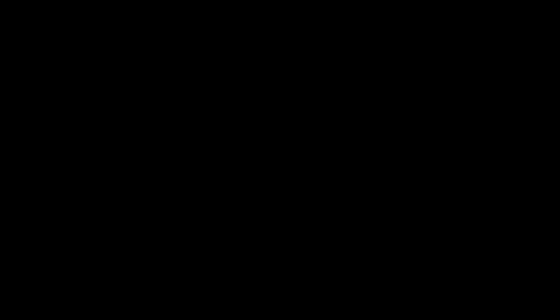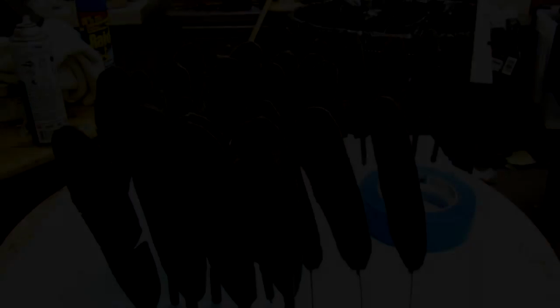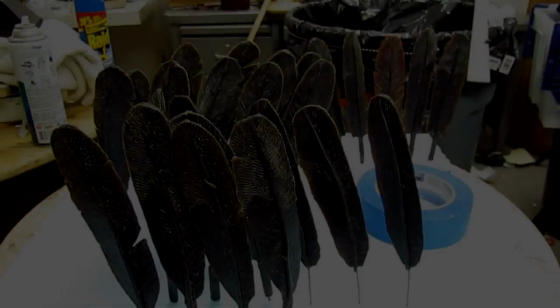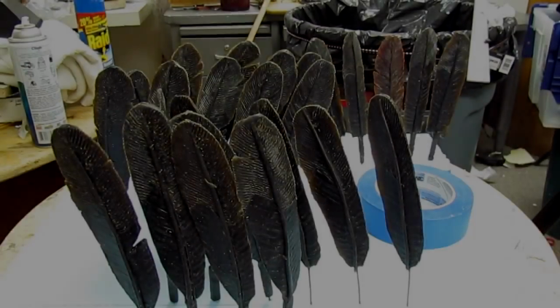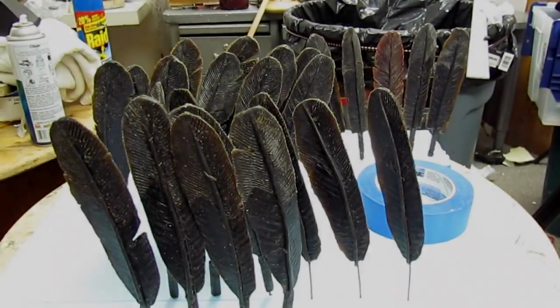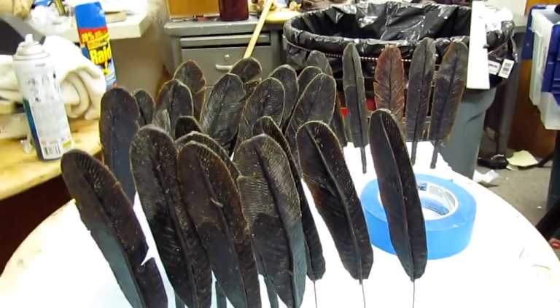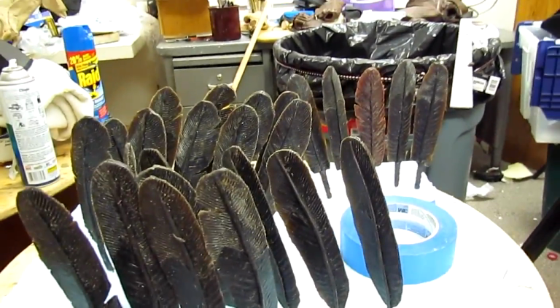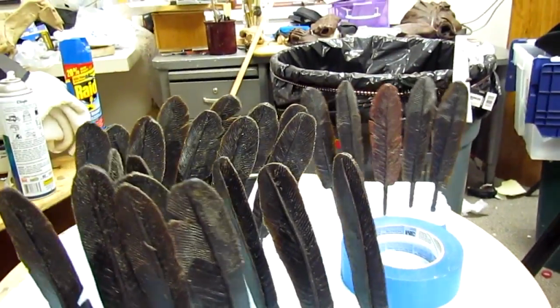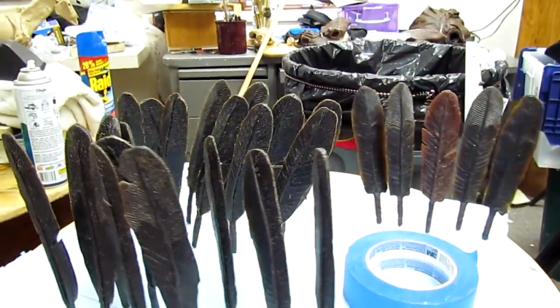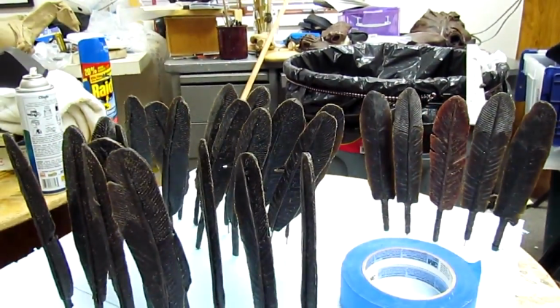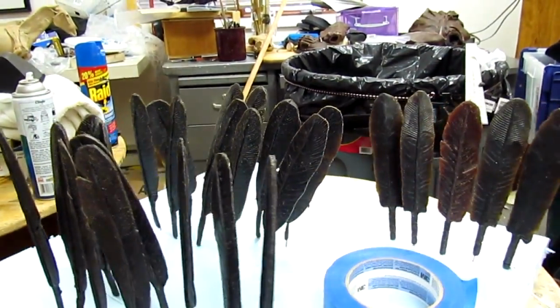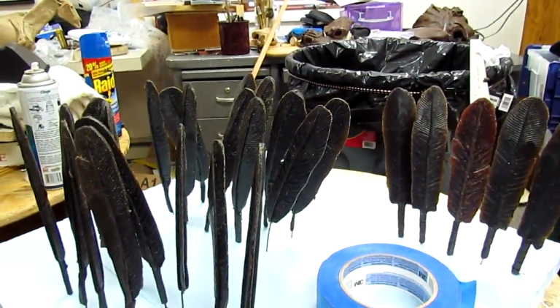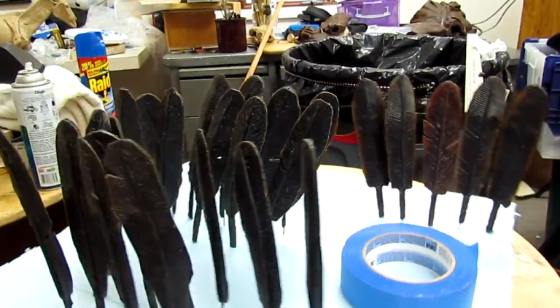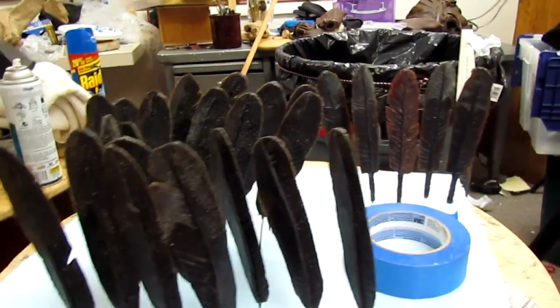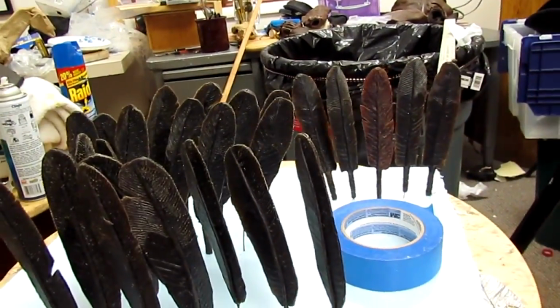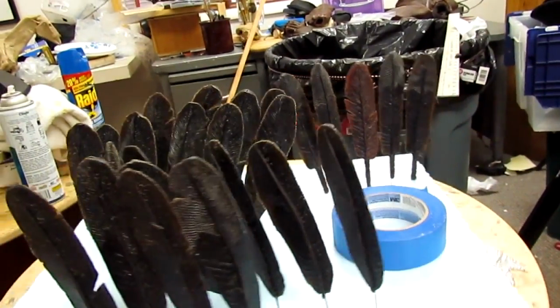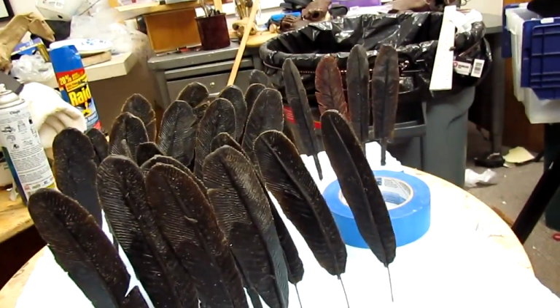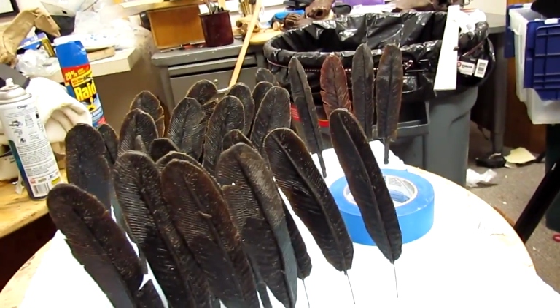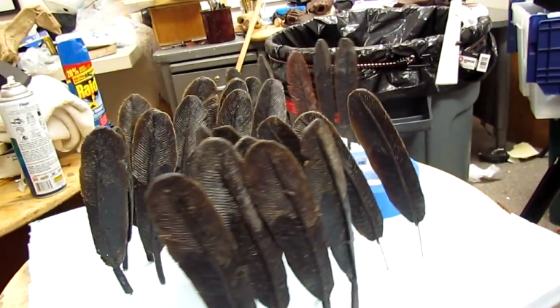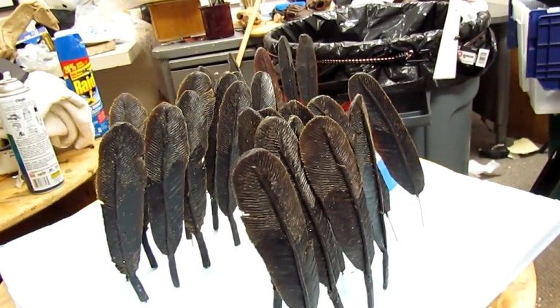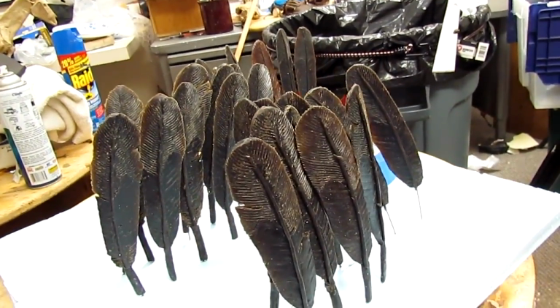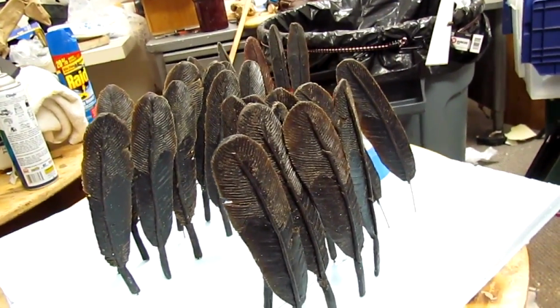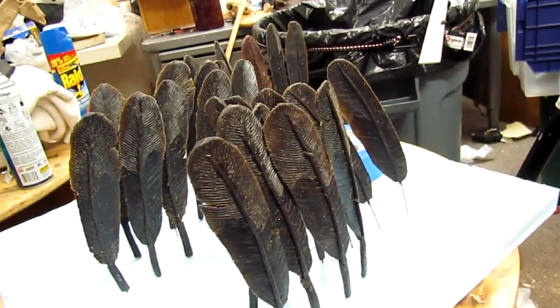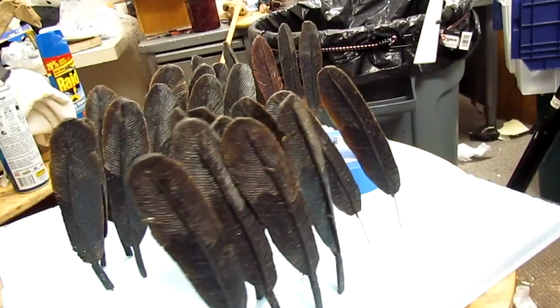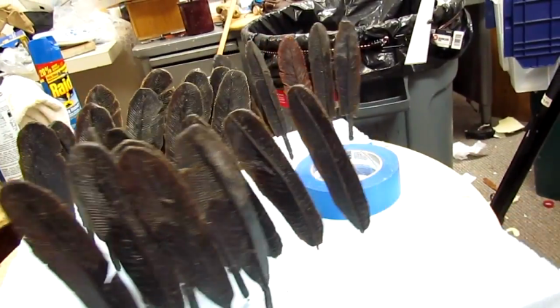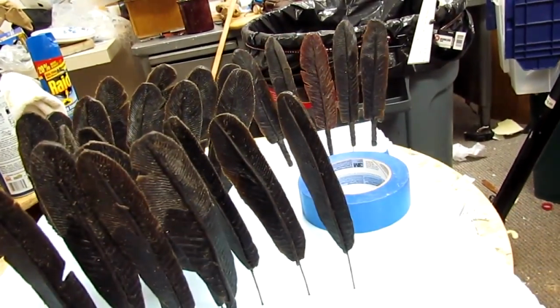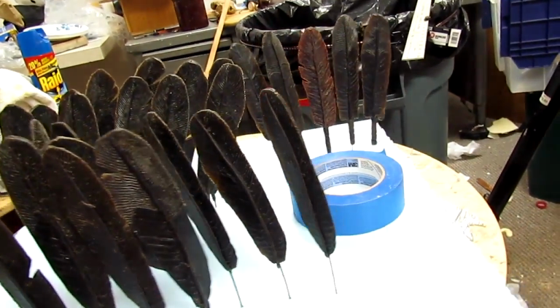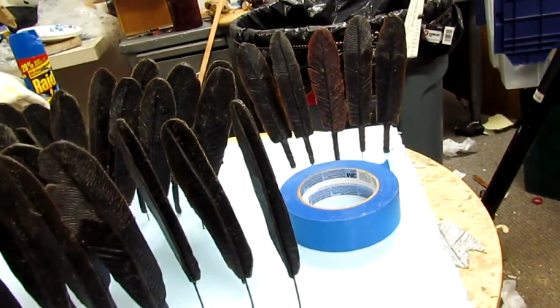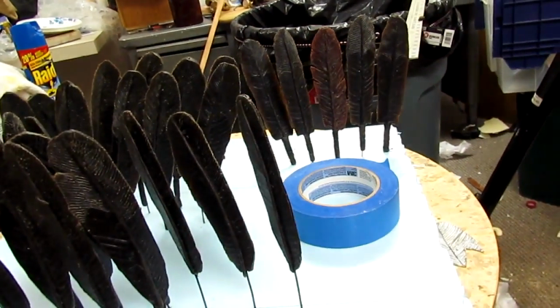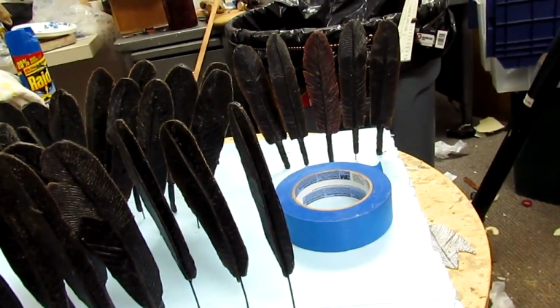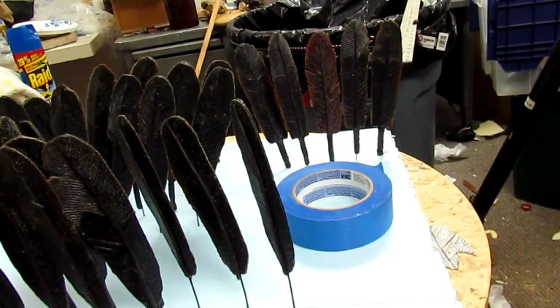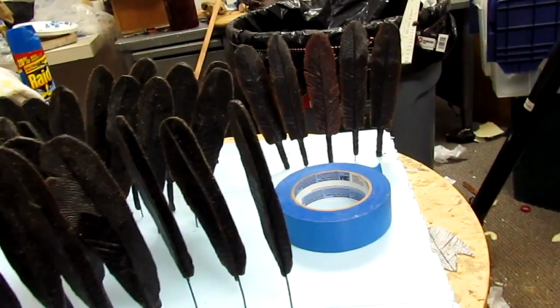There's the feathers. They're all stuck in this board. I've got not quite 32. I think 32 is going to be too much for this head. I don't know, I'm going to wait and see.